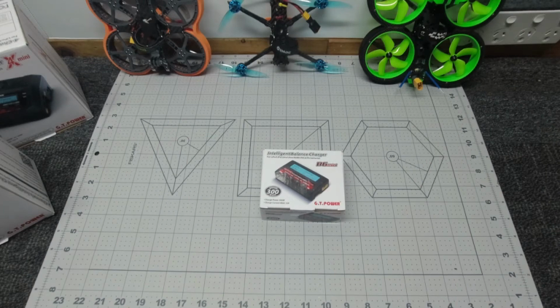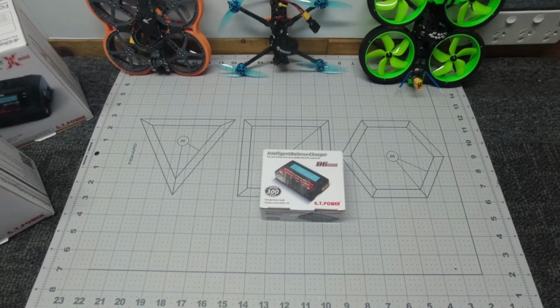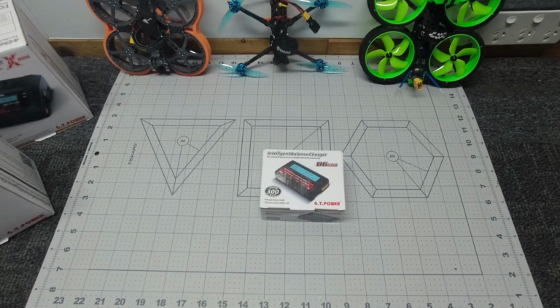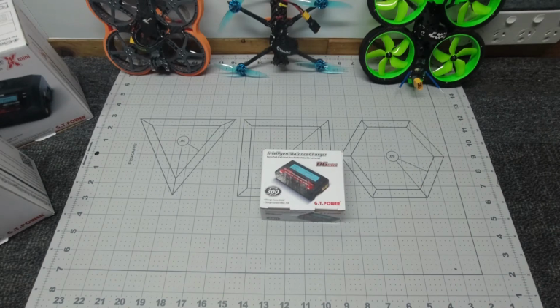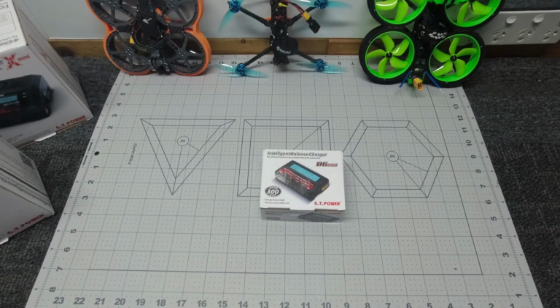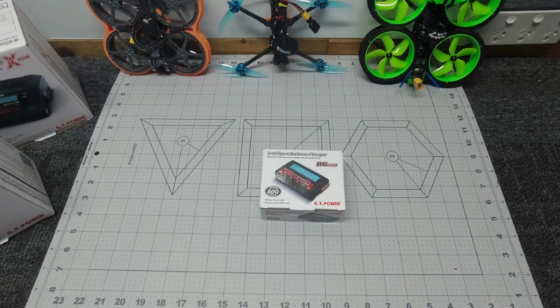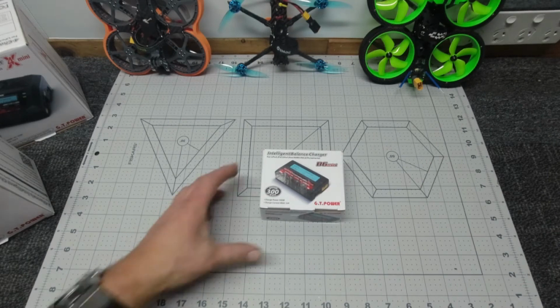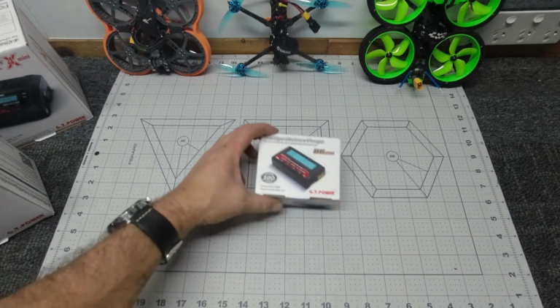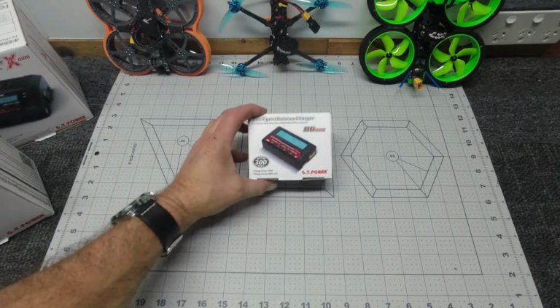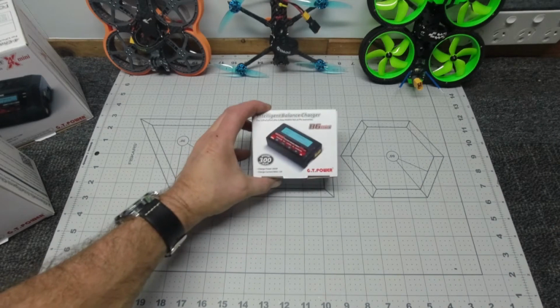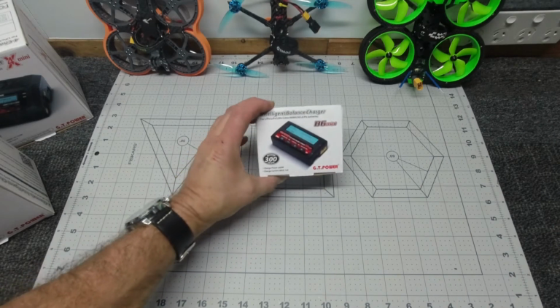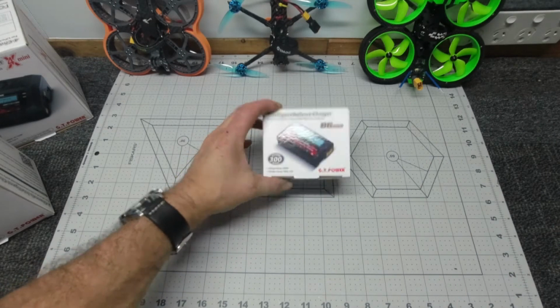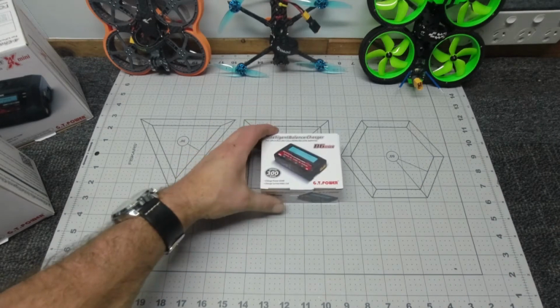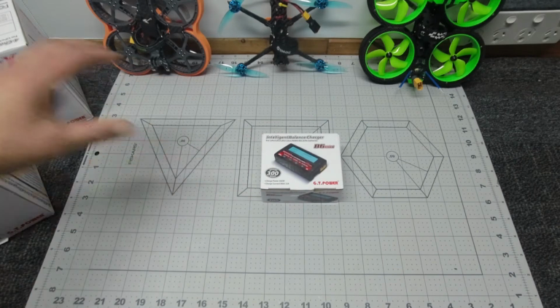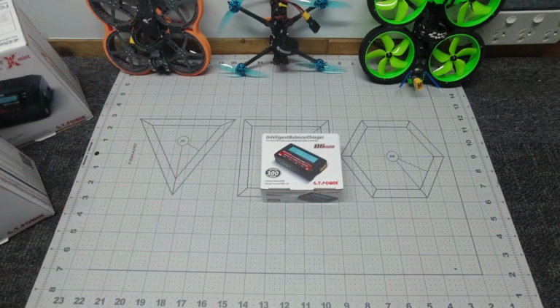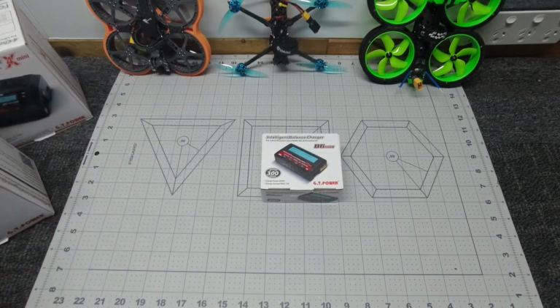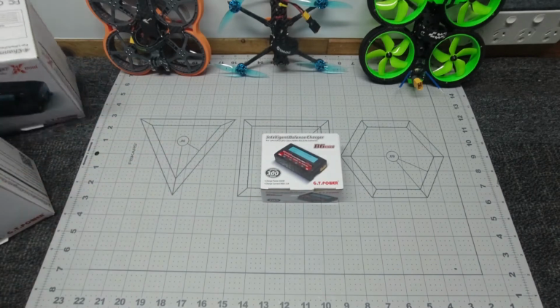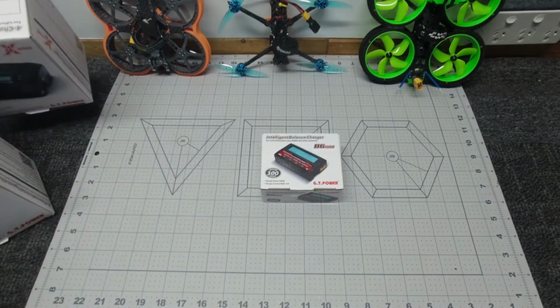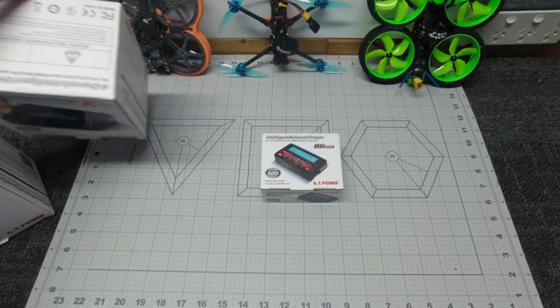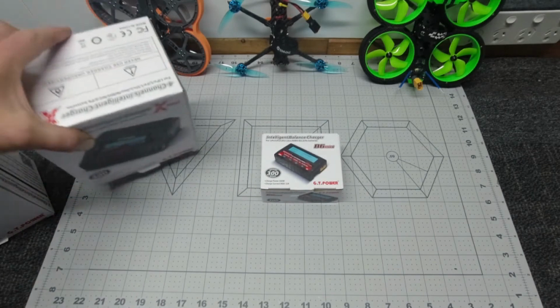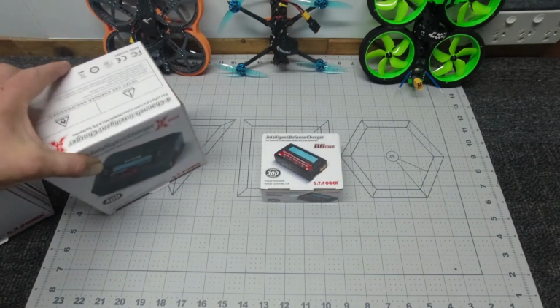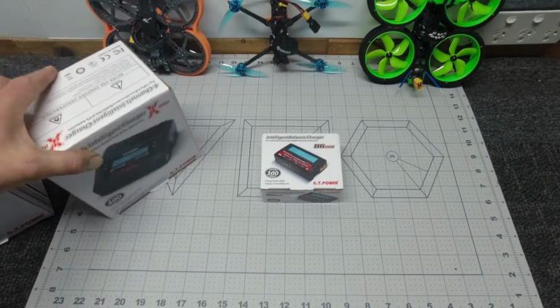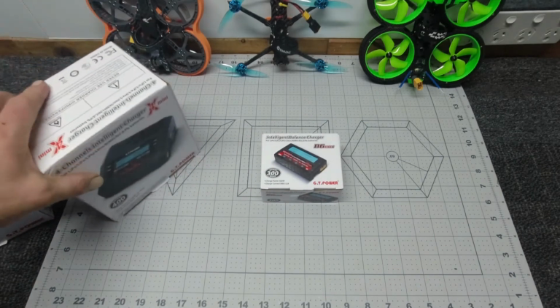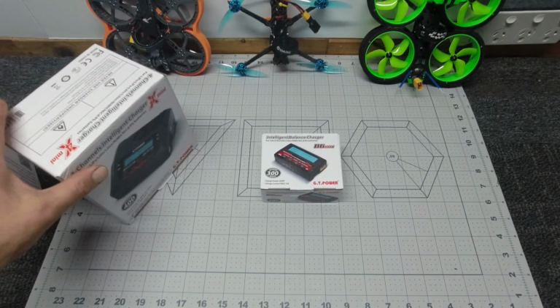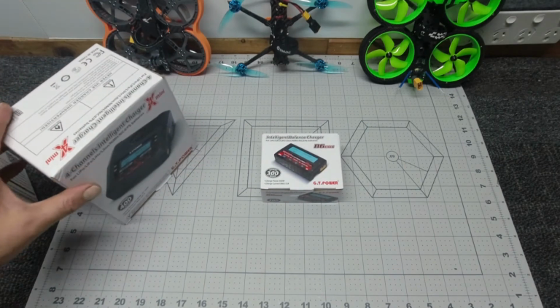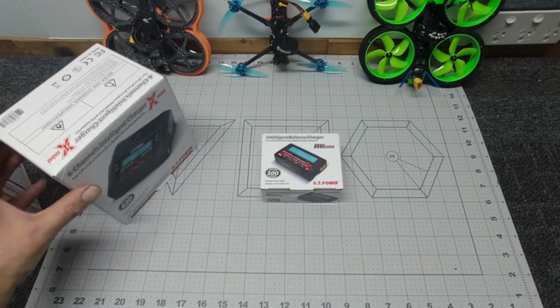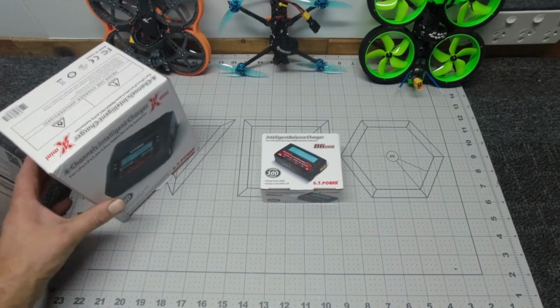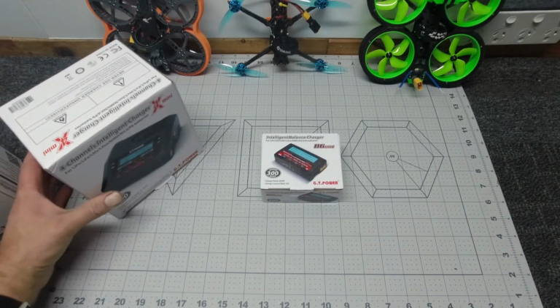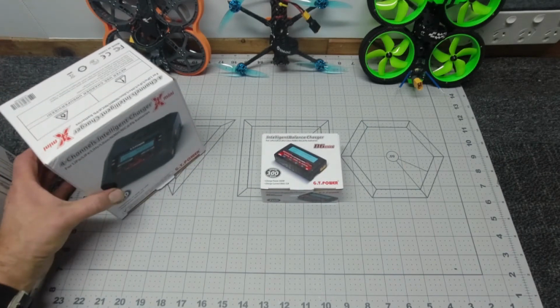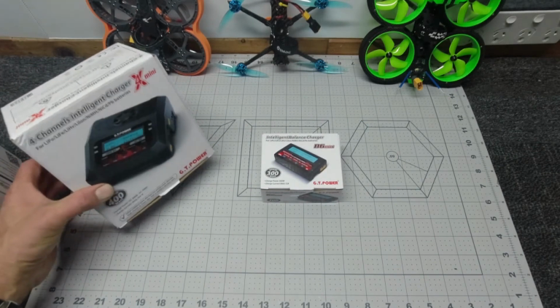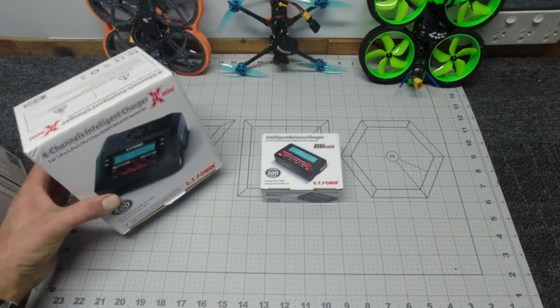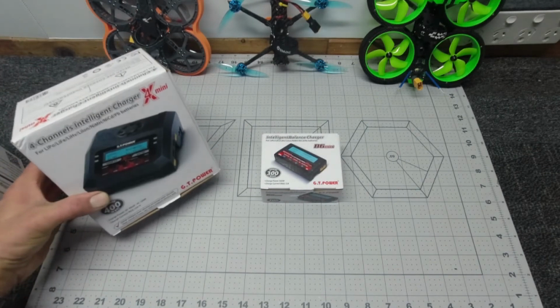G'day guys, how are you going? Sky Pollitt here. Welcome to my channel. If you can hear some noise in the background, I do apologize, but that is the rain.